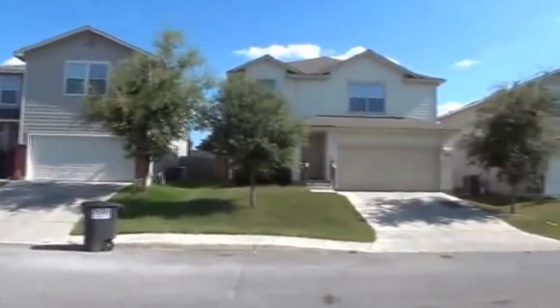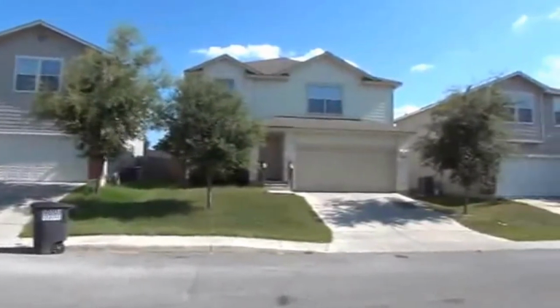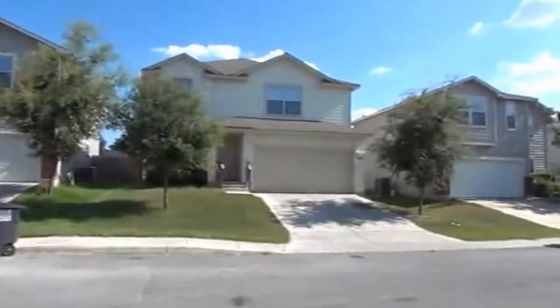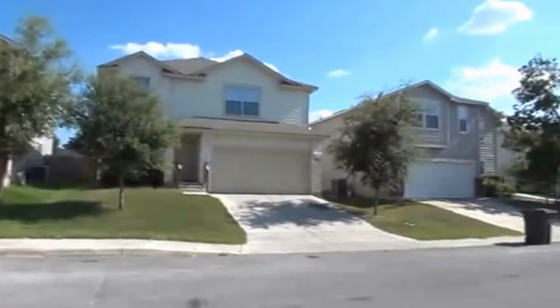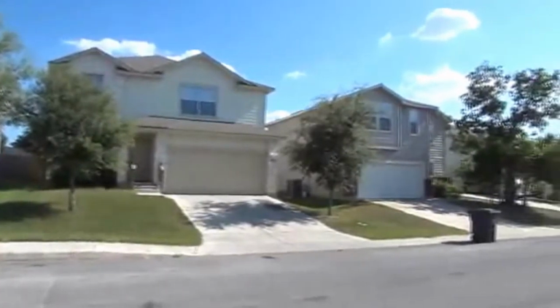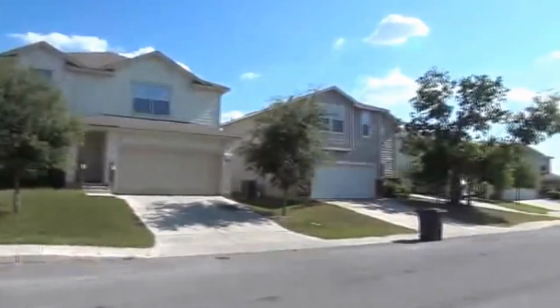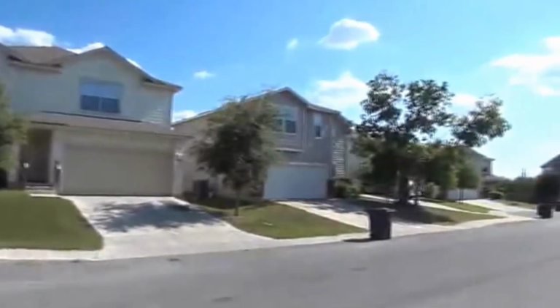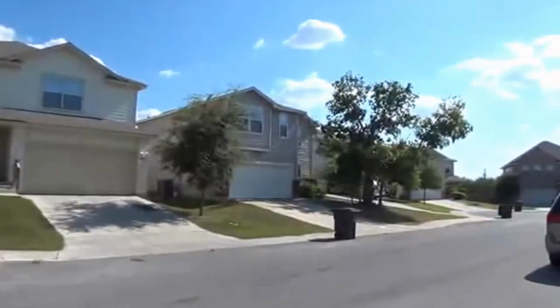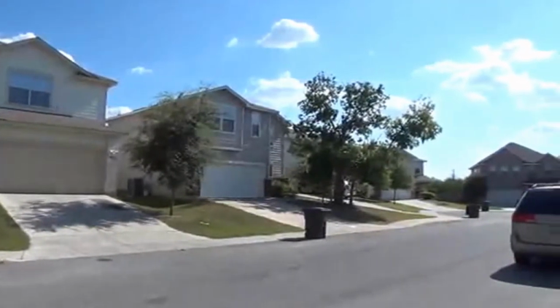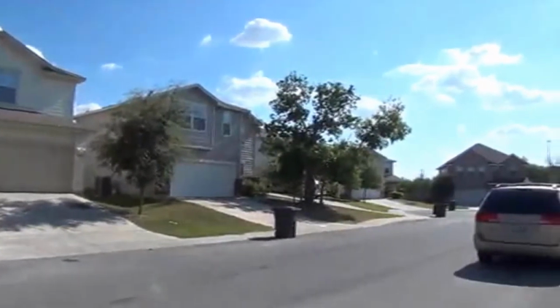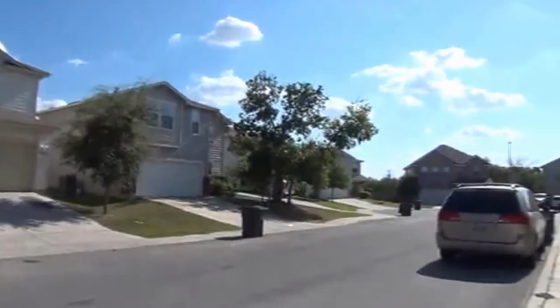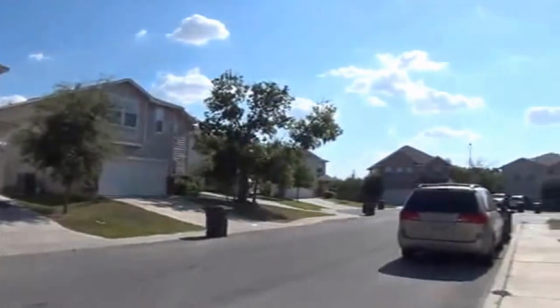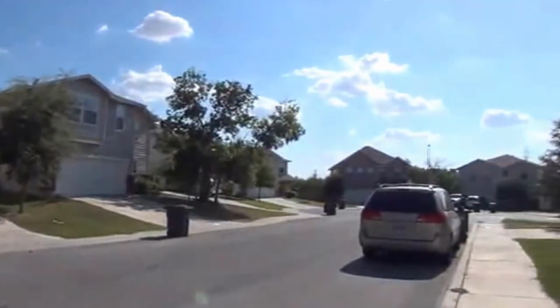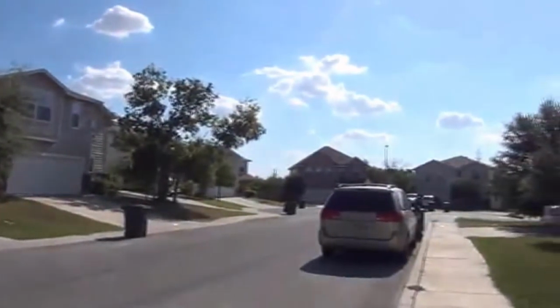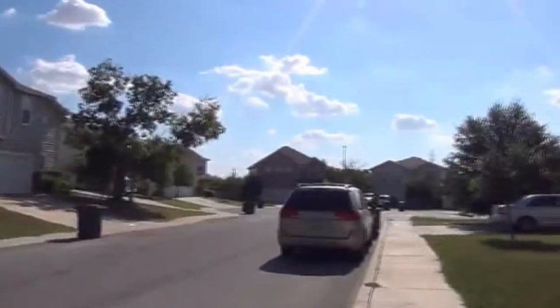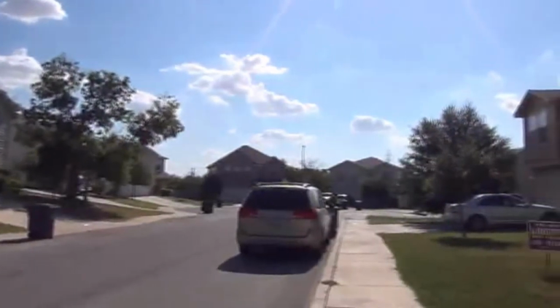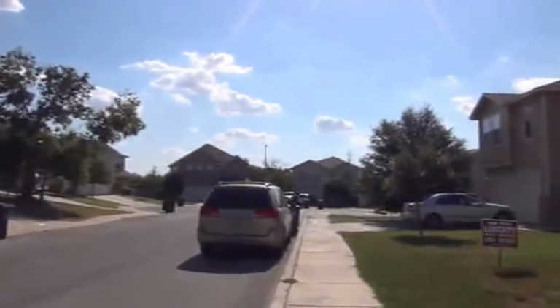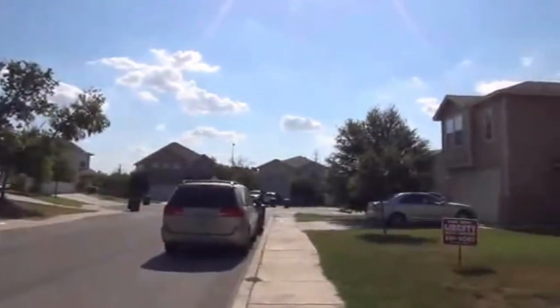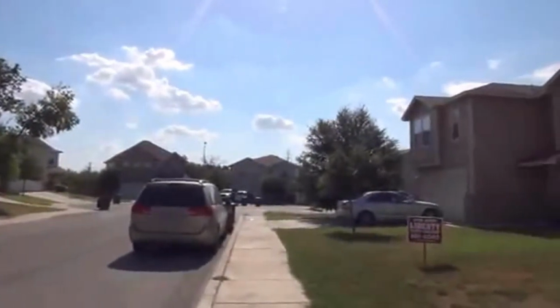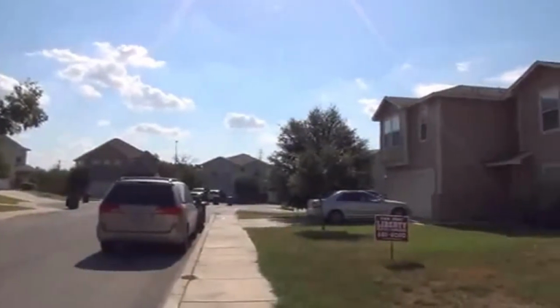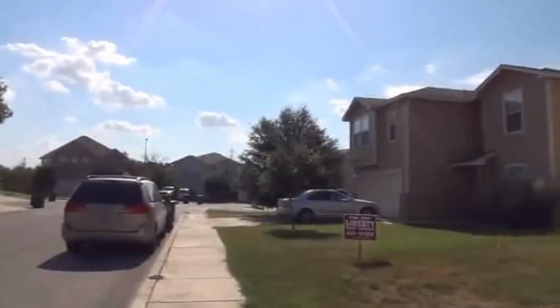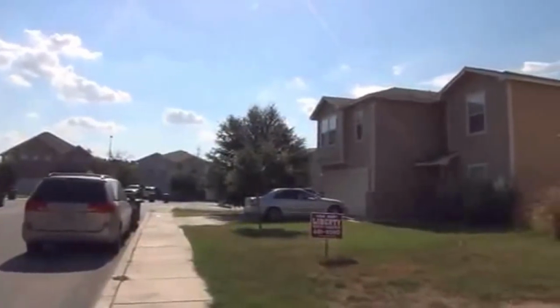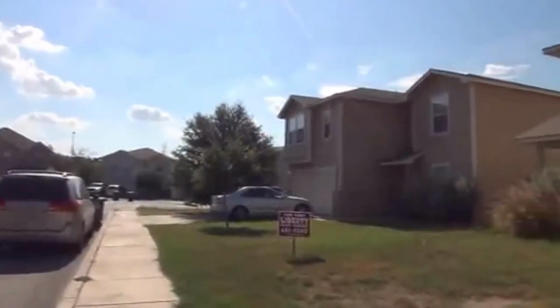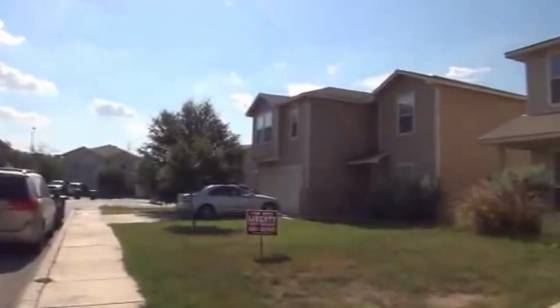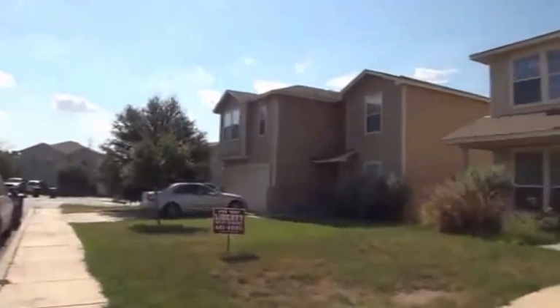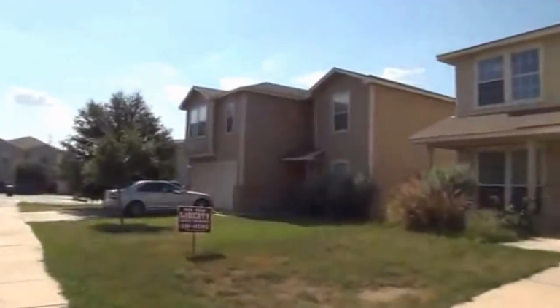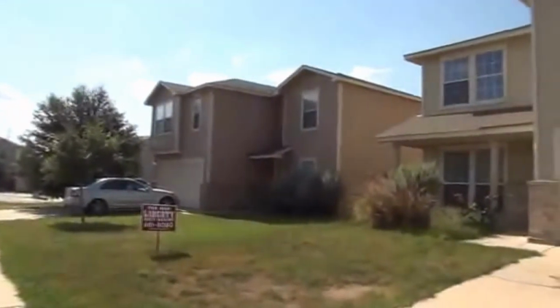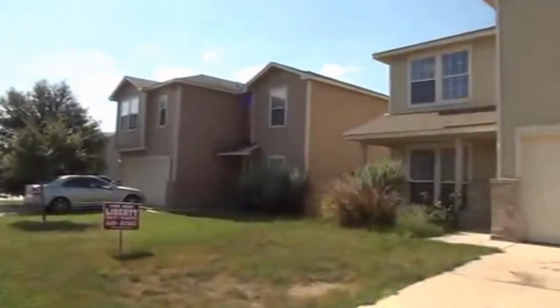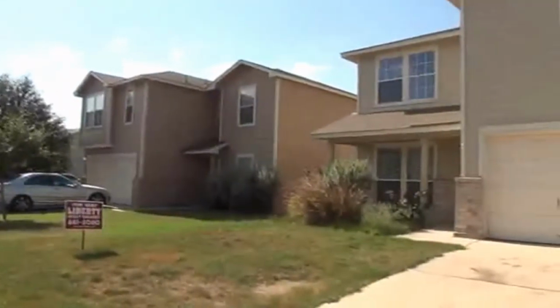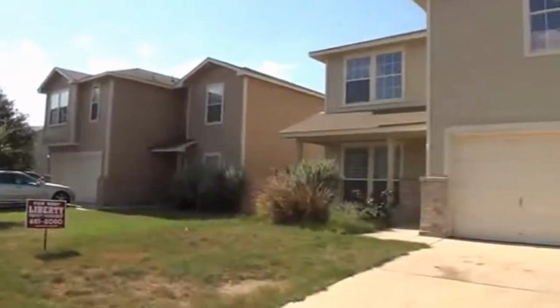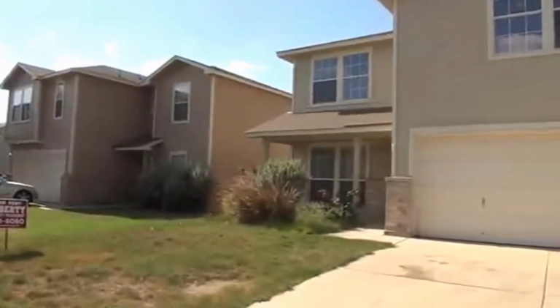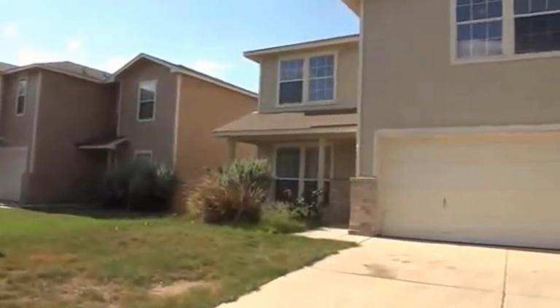This house is on a cul-de-sac, and also behind the property you're going to see there's a greenbelt. There's no back neighbor, so behind the back fence is just a field of grass and brush.